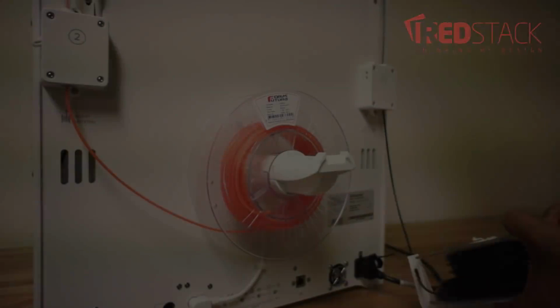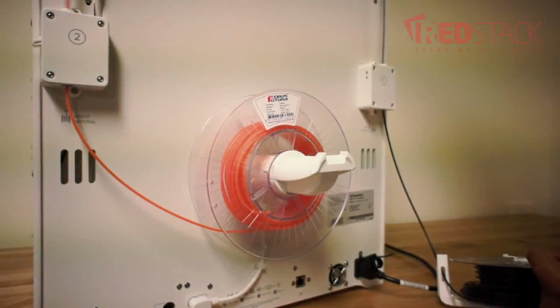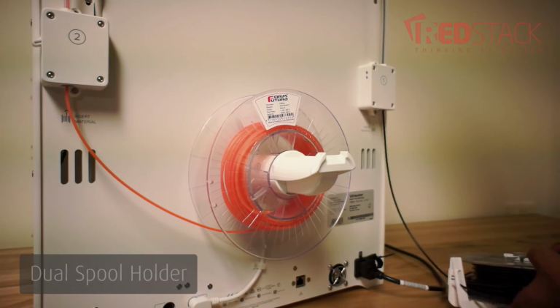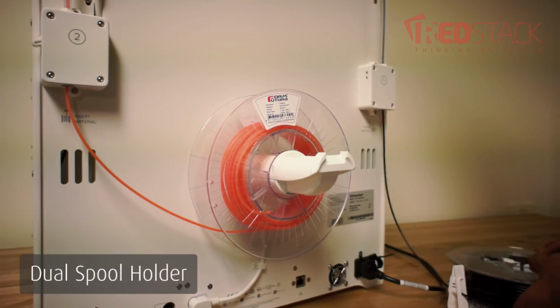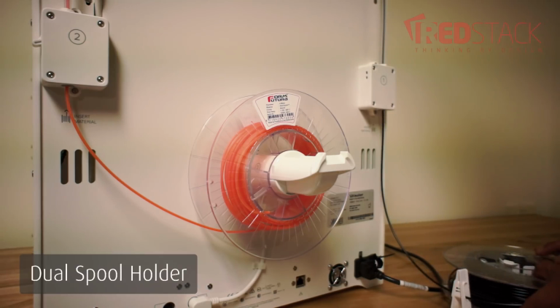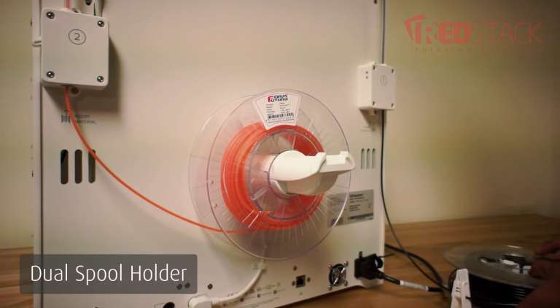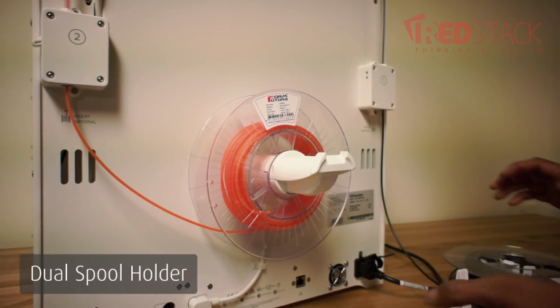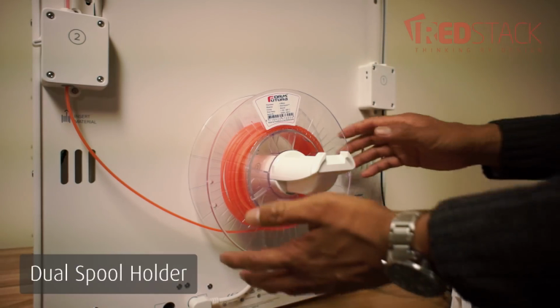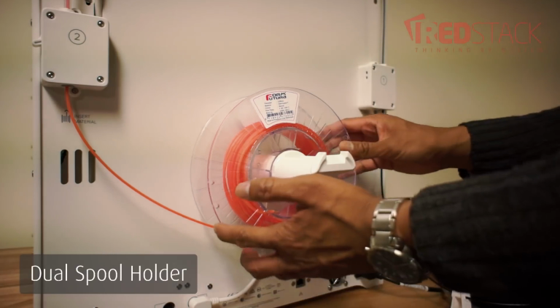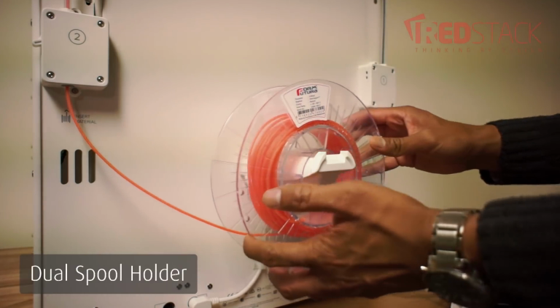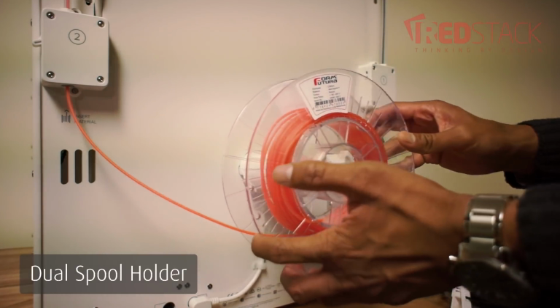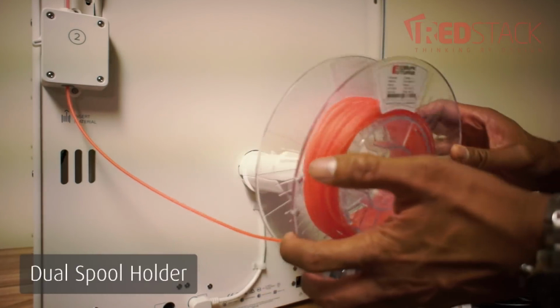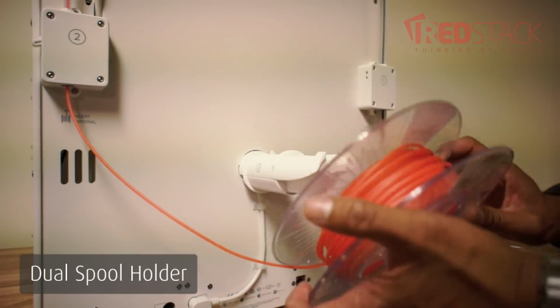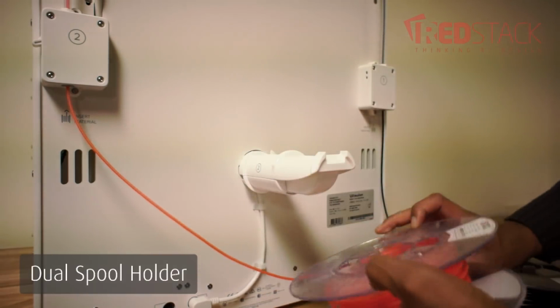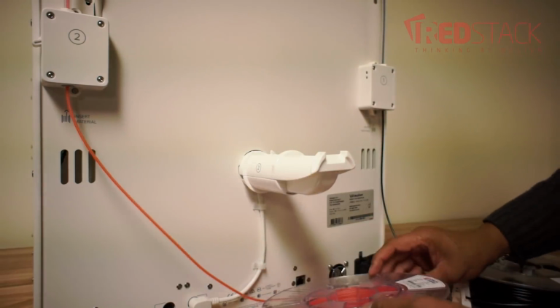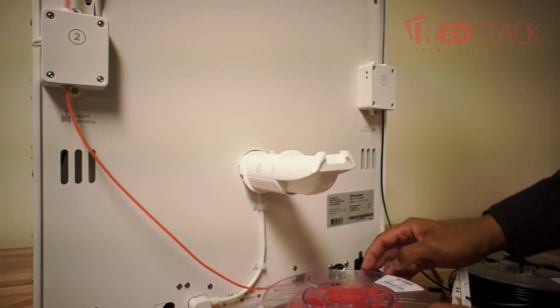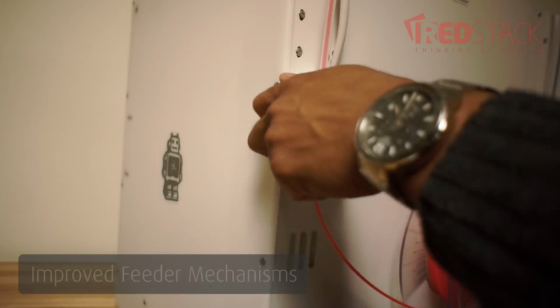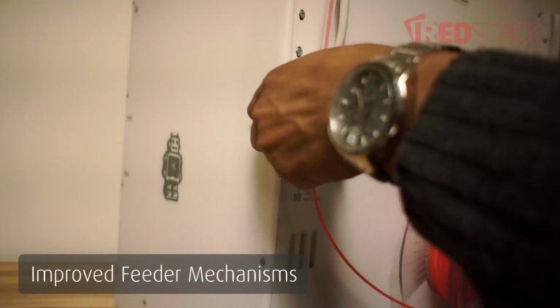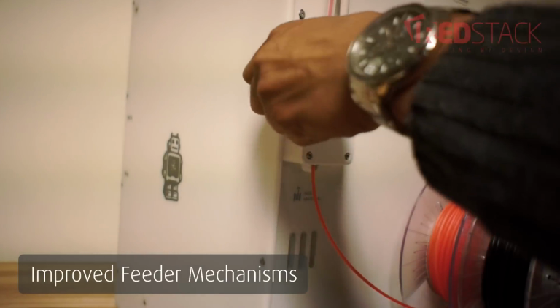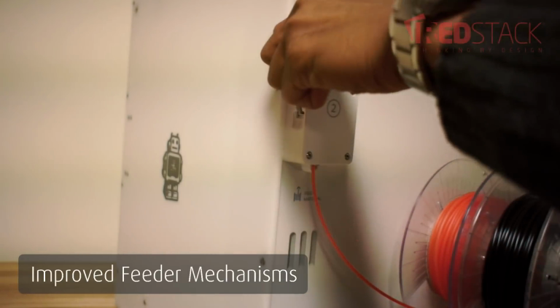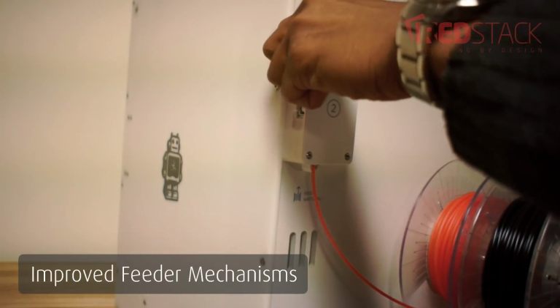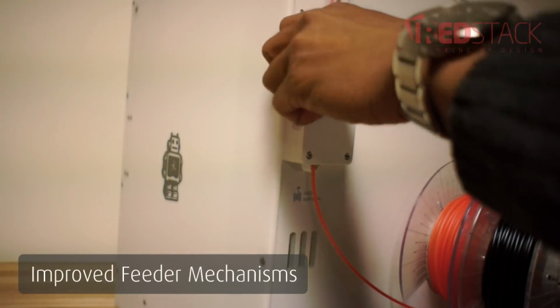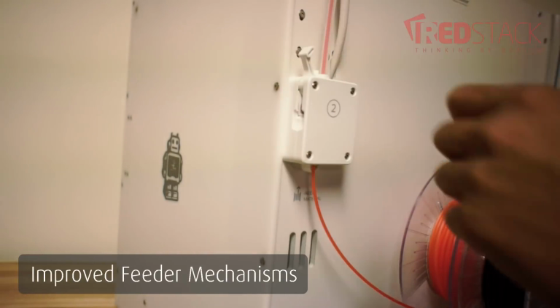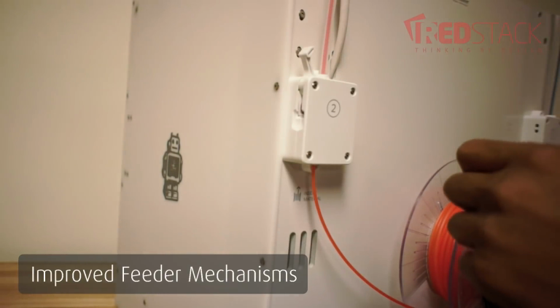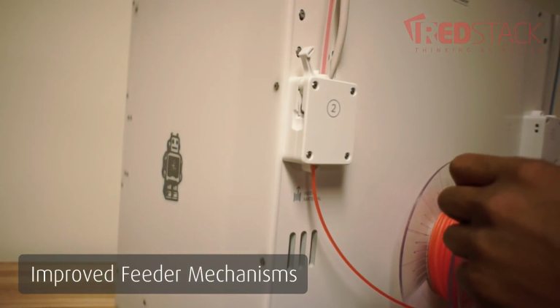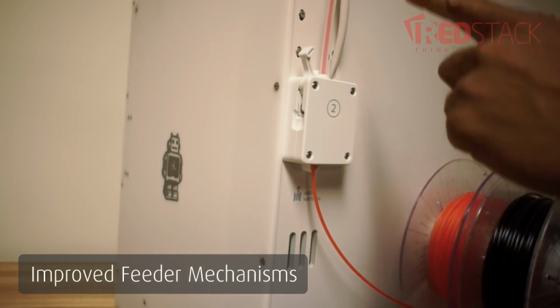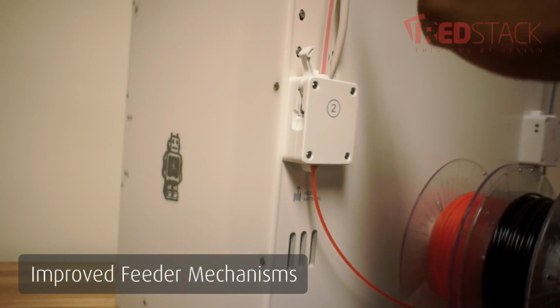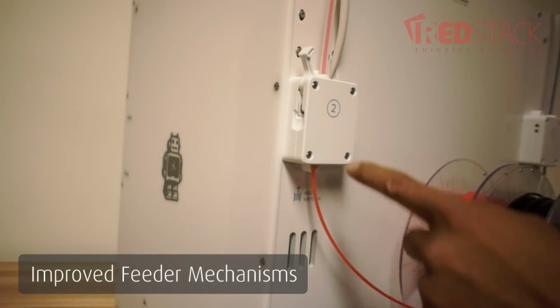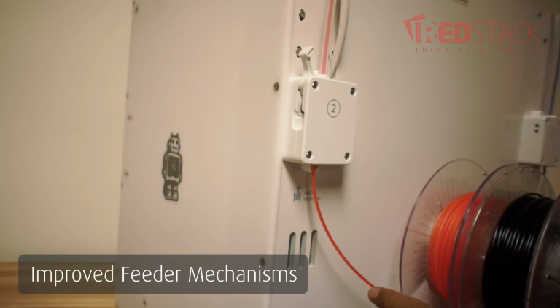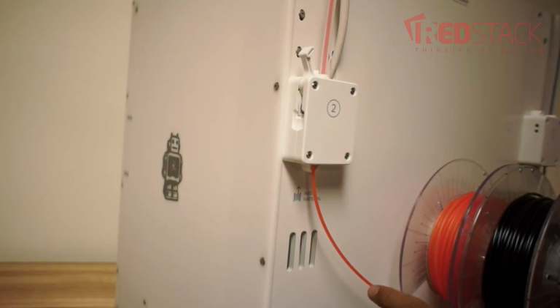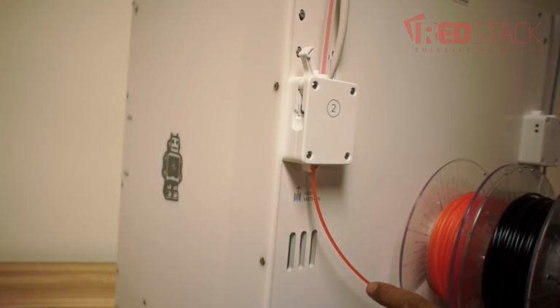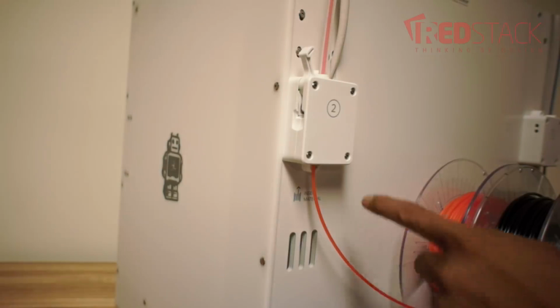There is a dual spool holder and two feeder mechanisms, one on each side of the printer. The improved feeder mechanisms are quieter and include quick release latches so they can stay unlocked for removing or adding new material.